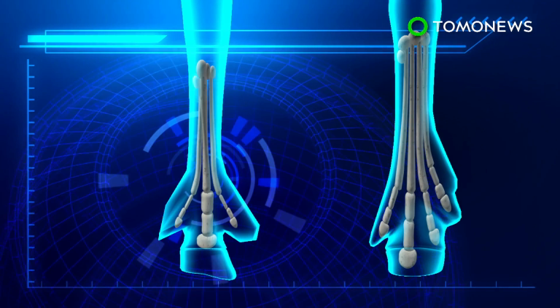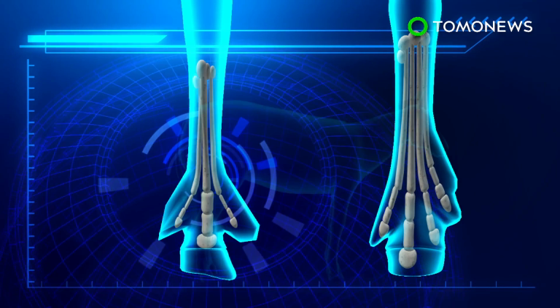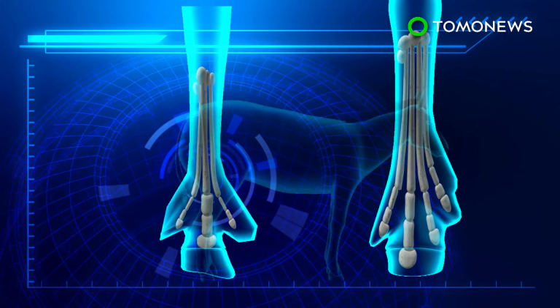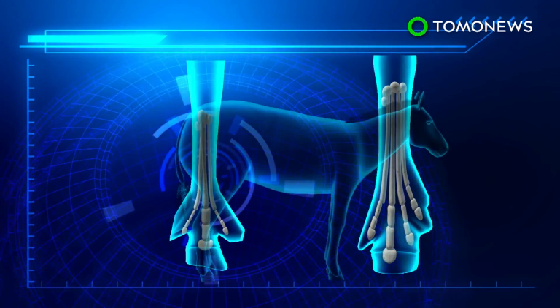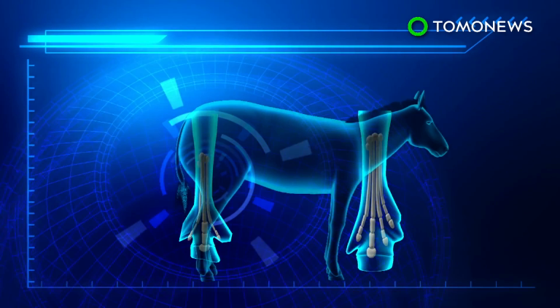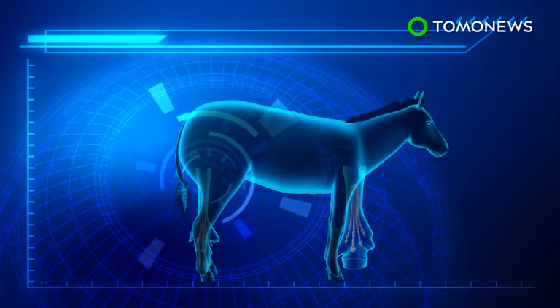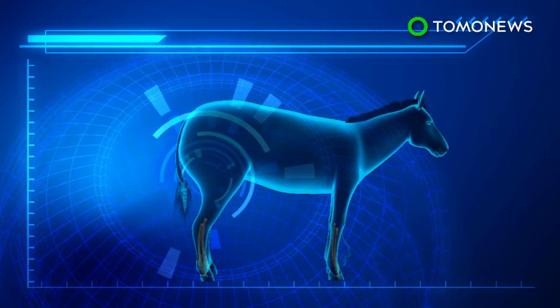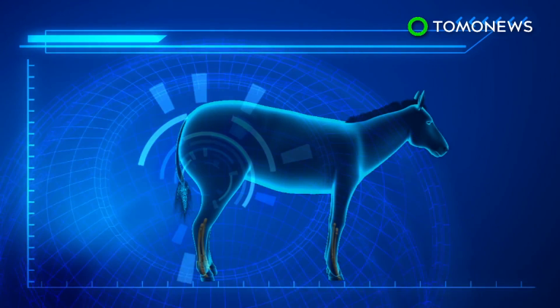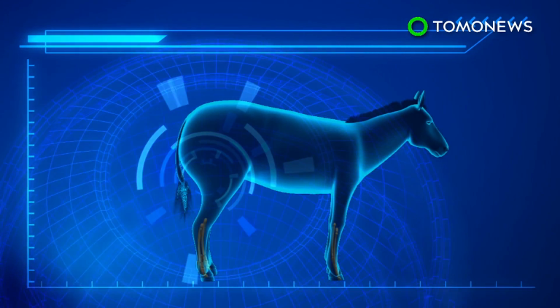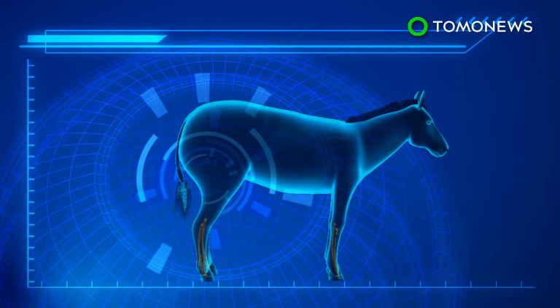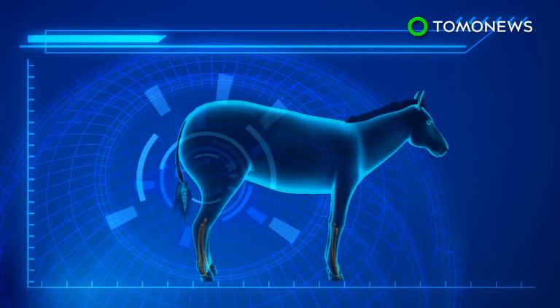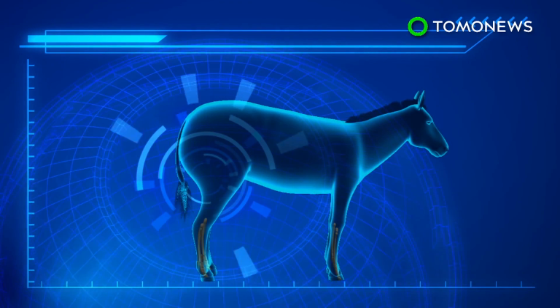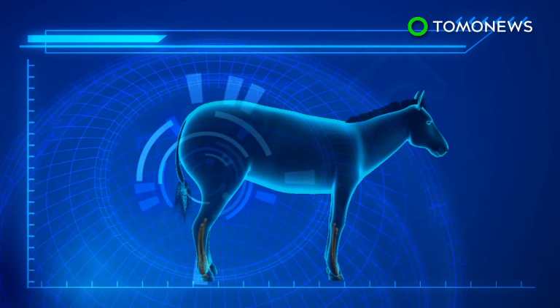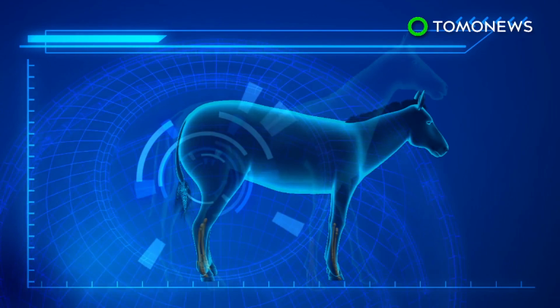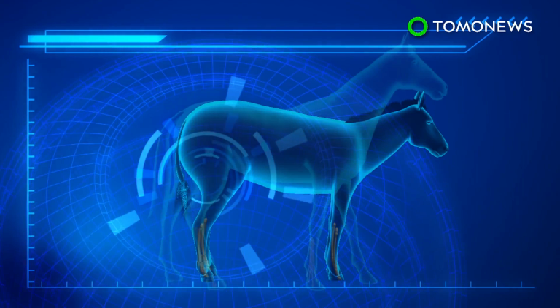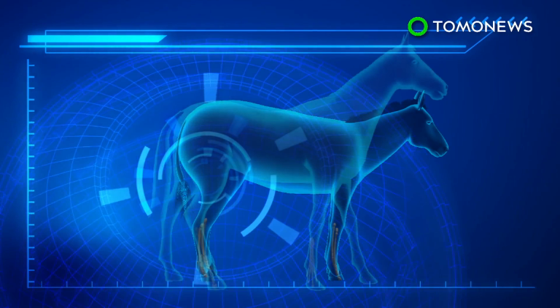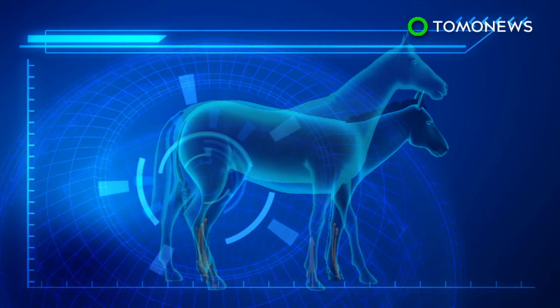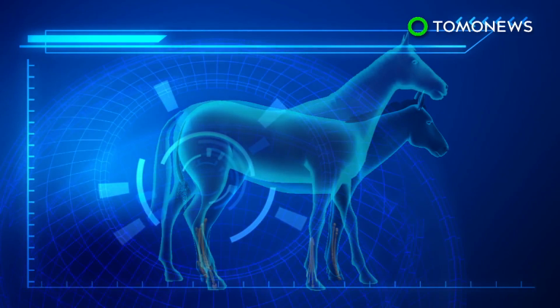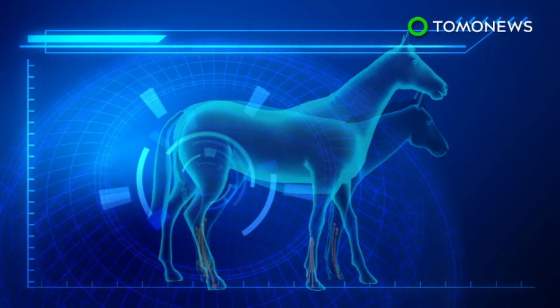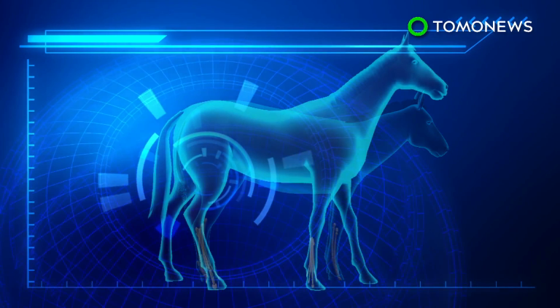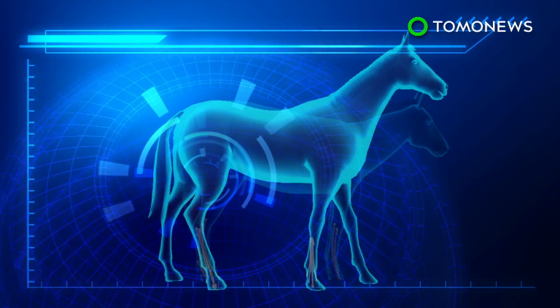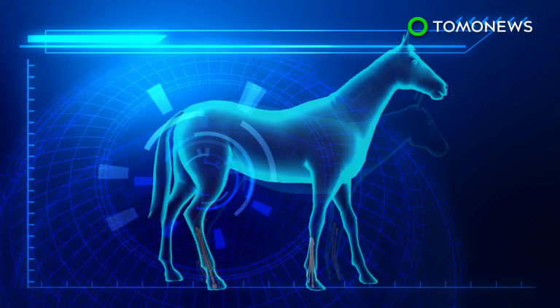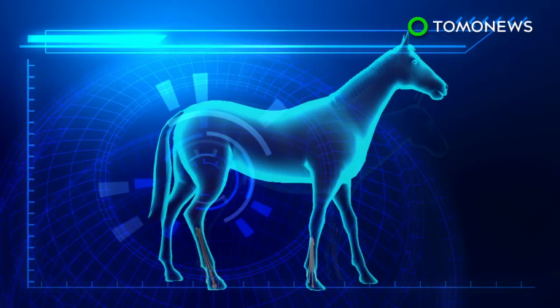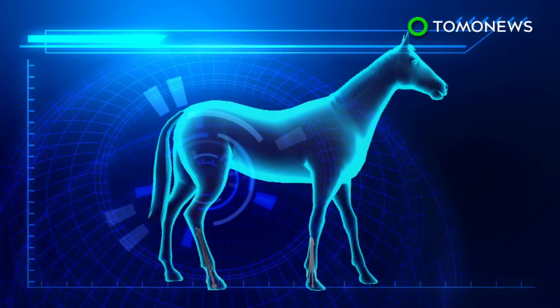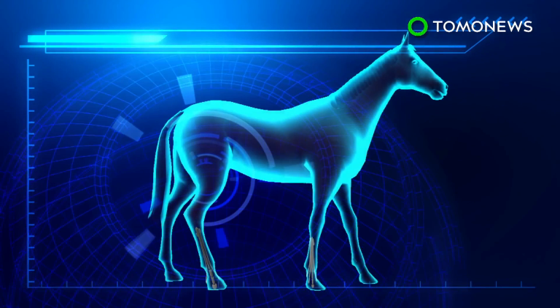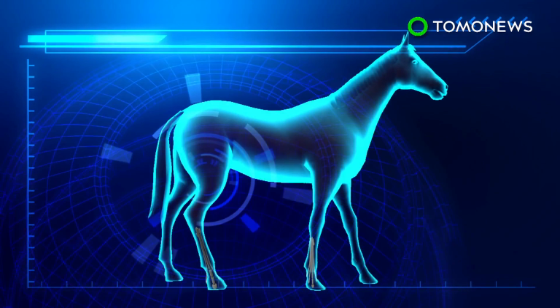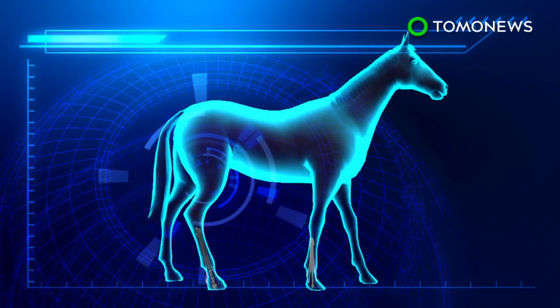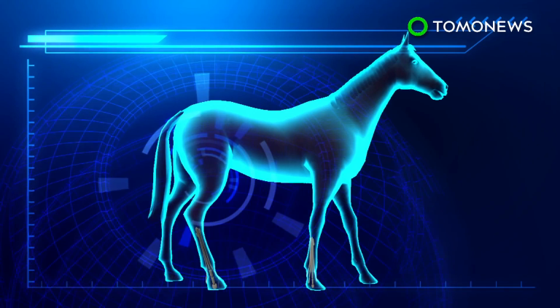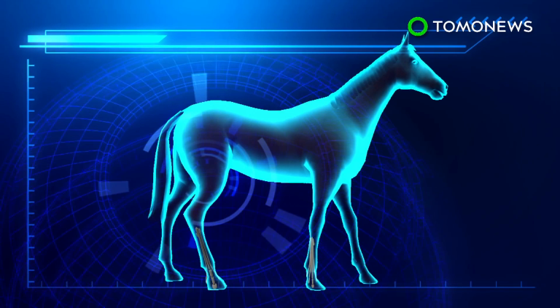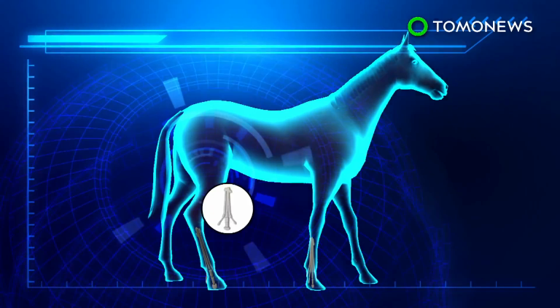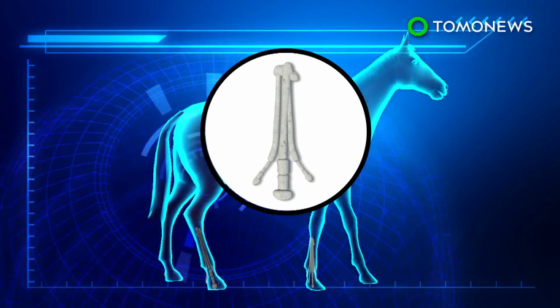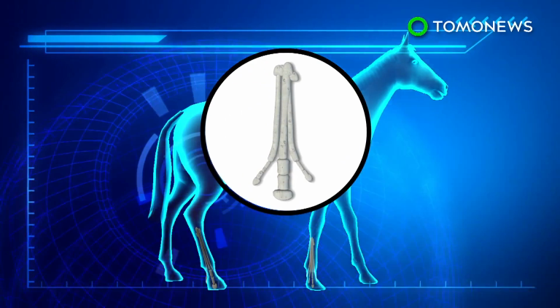As their habitat transitioned from forest to grassland, horses' bodies grew larger and their side toes started to shrink. To compensate for the extra load, the middle toe bone became thicker and more robust.